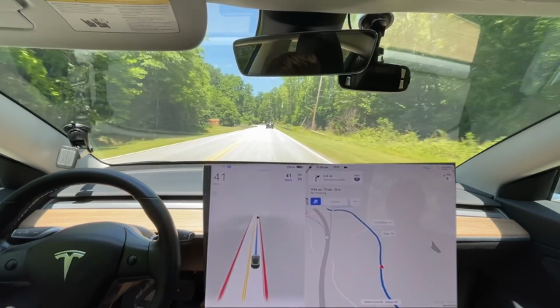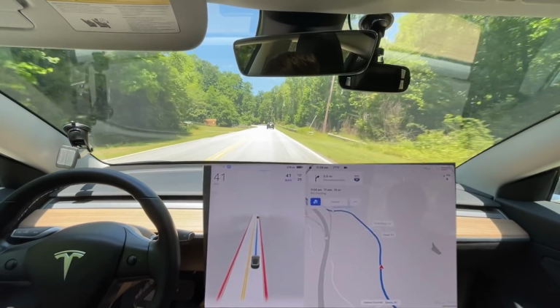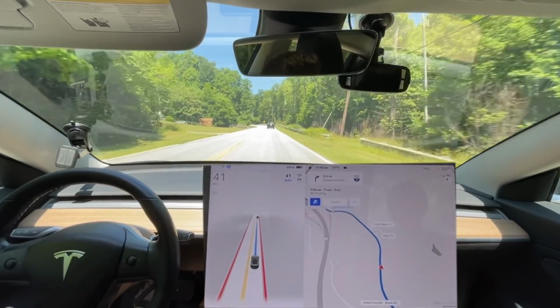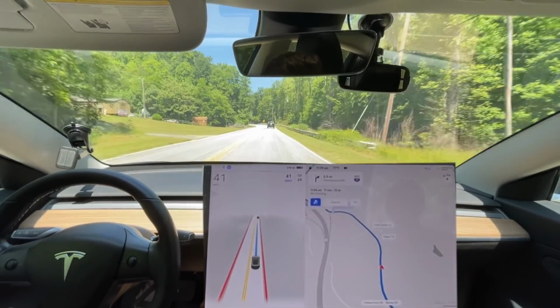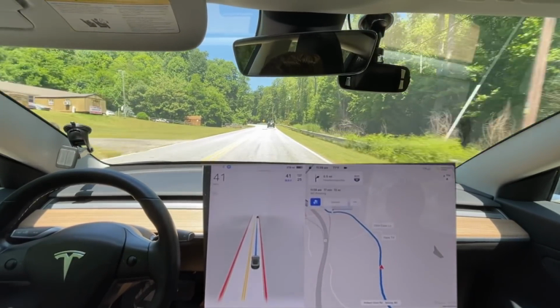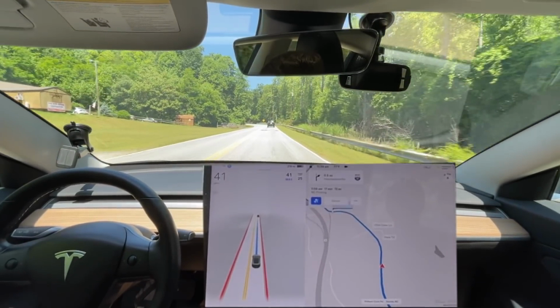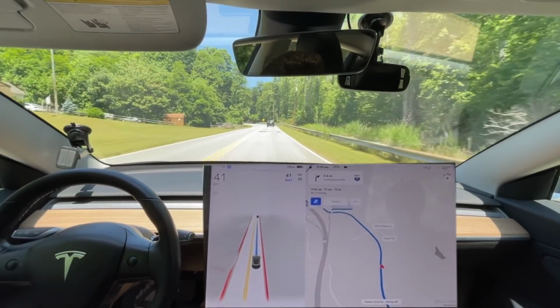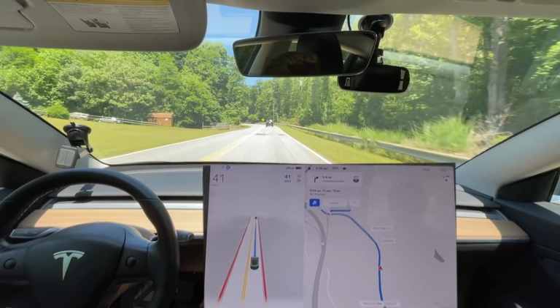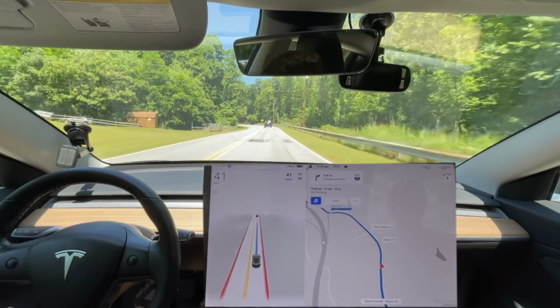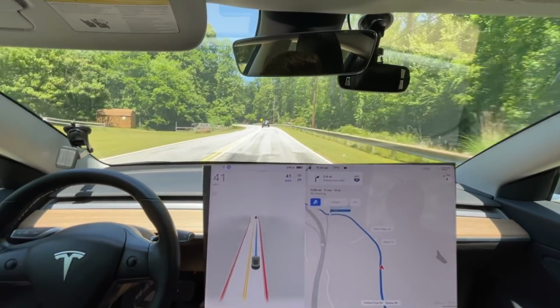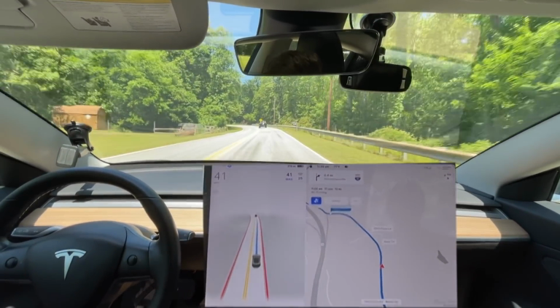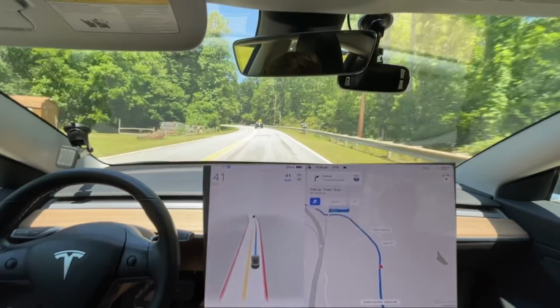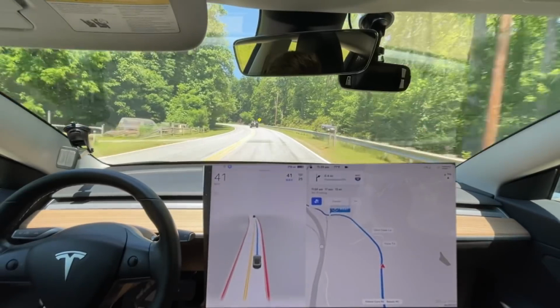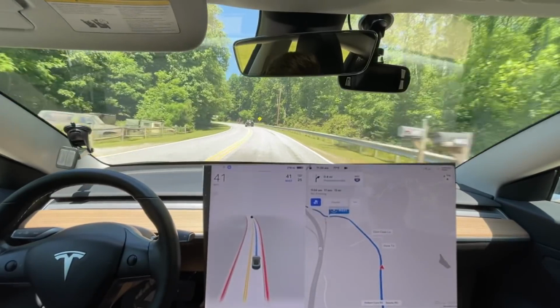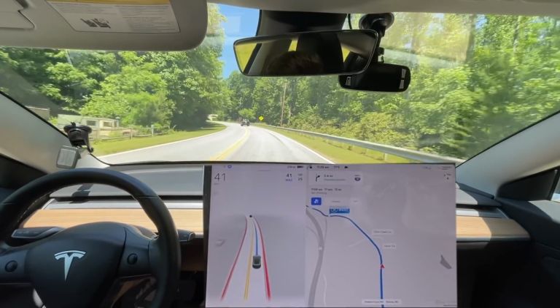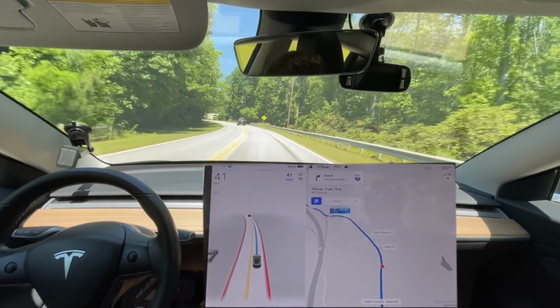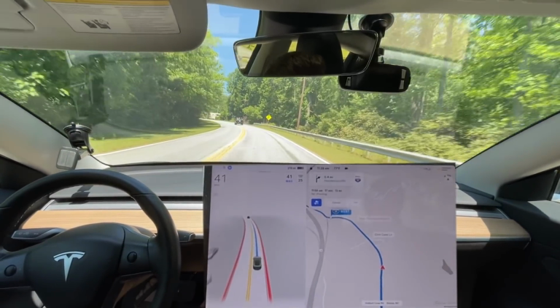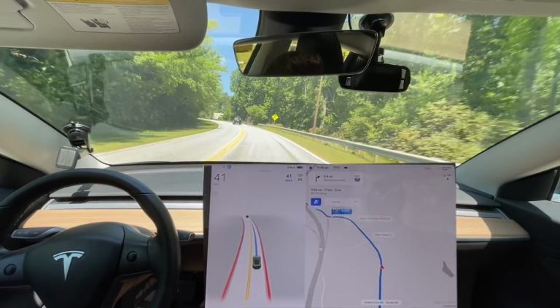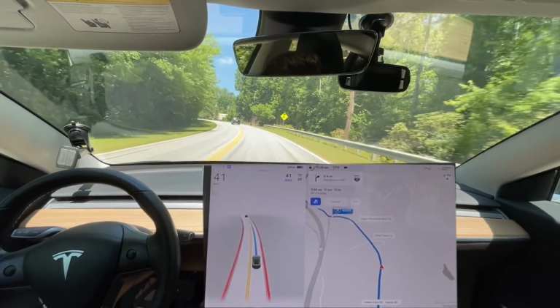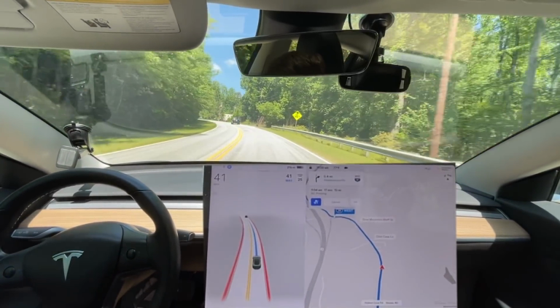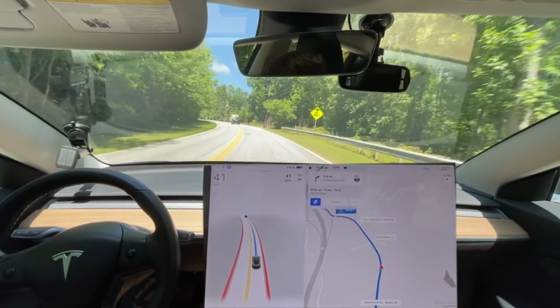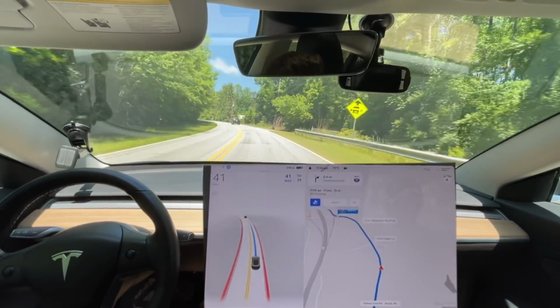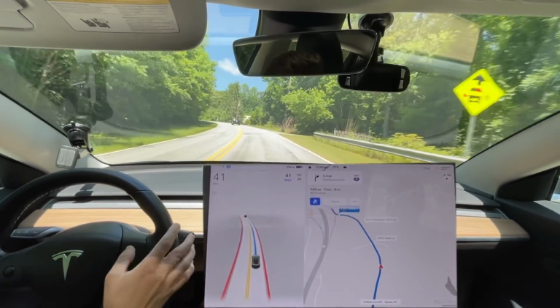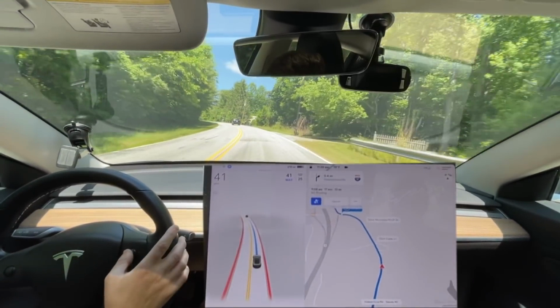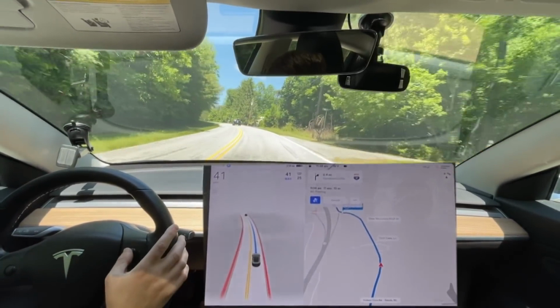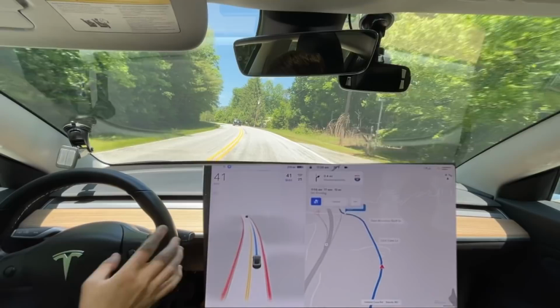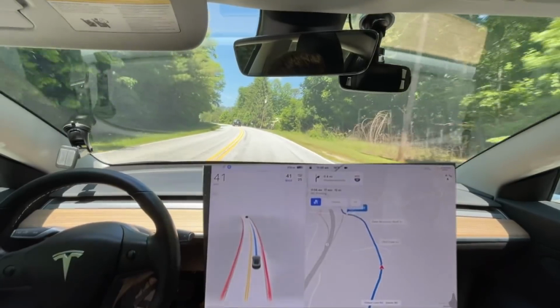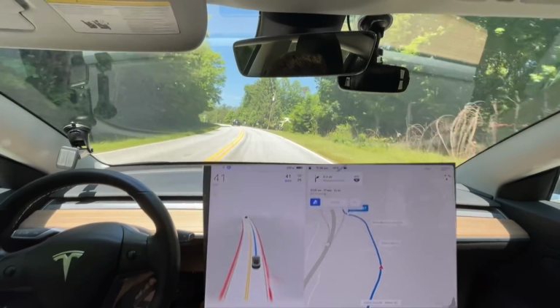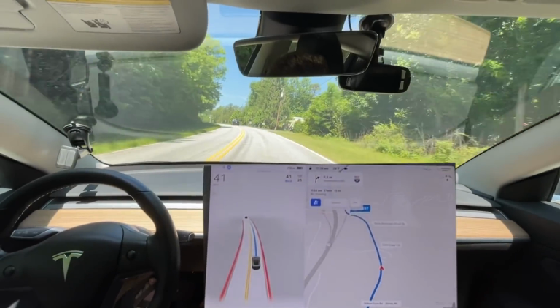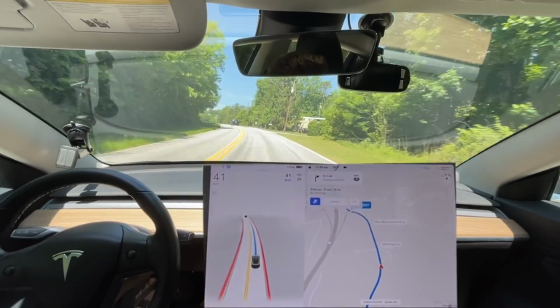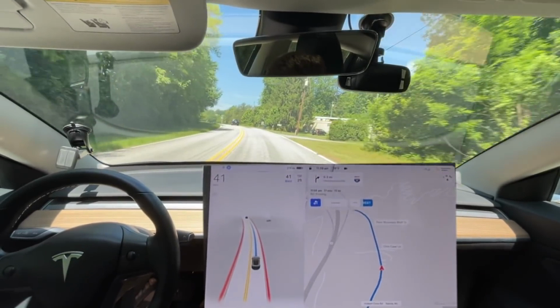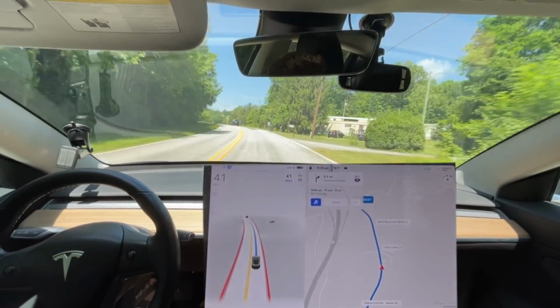I hope everyone is having a fantastic day. I hope this video ends up going well. We're going to see how it does getting onto the highway, see what this car in front of us is doing and thinking, and we'll see how it goes.